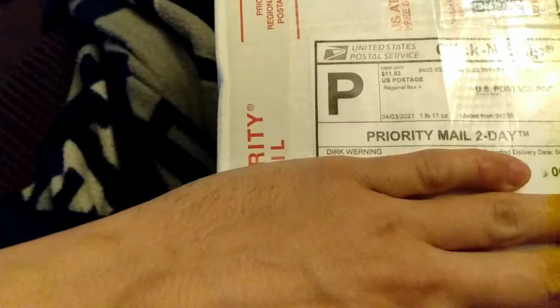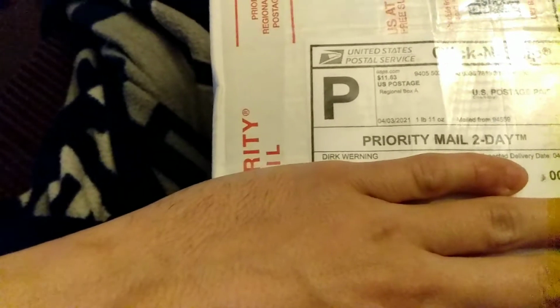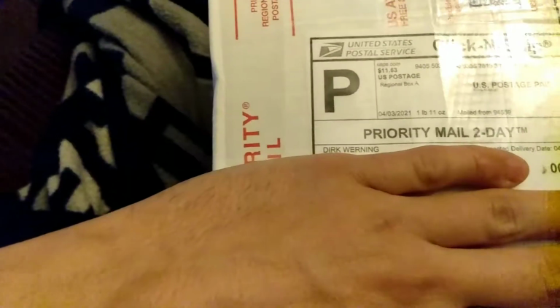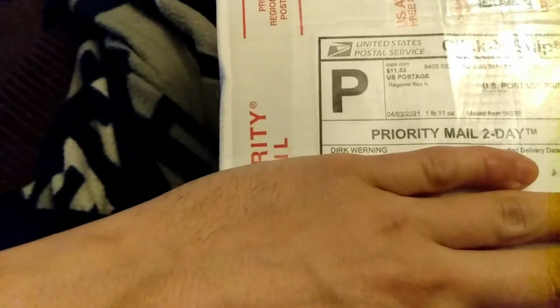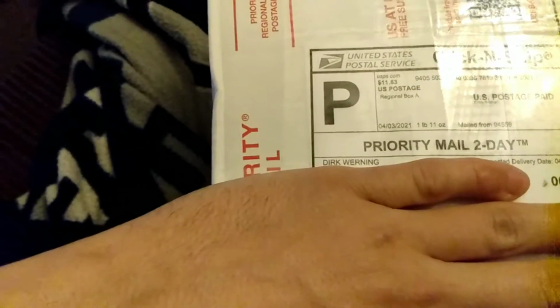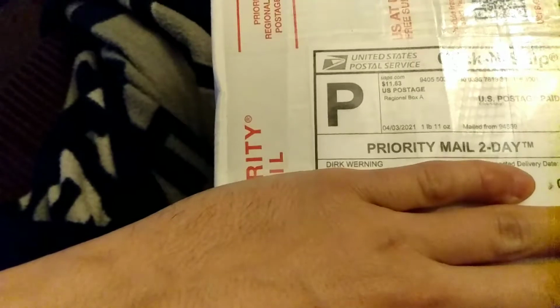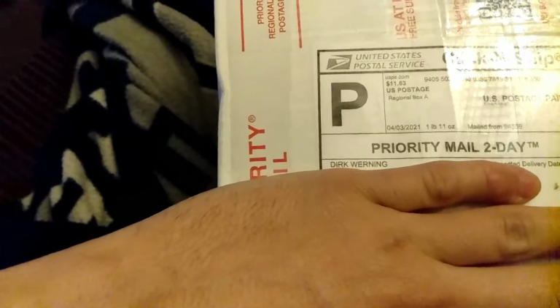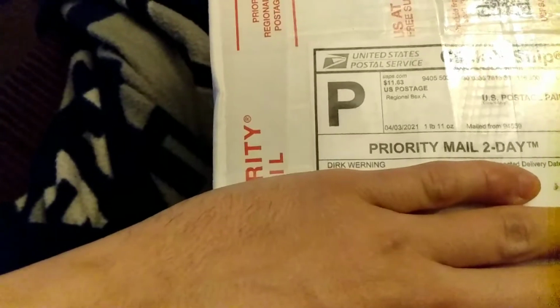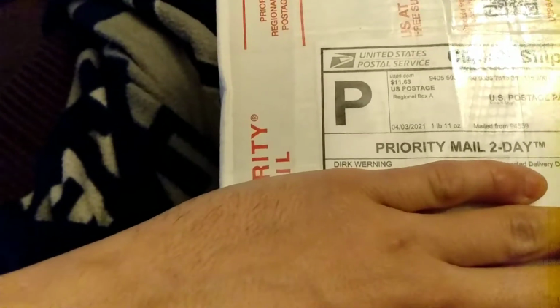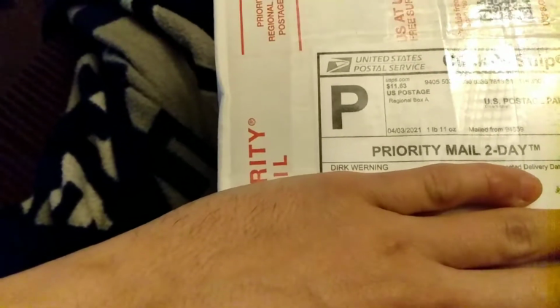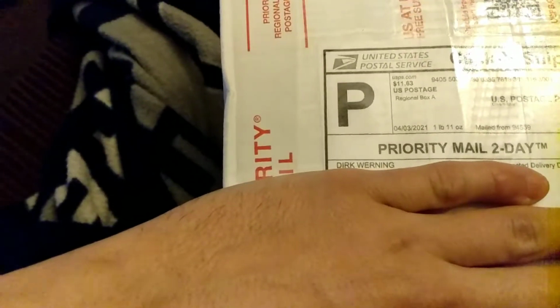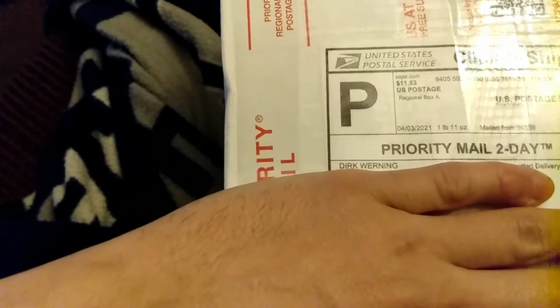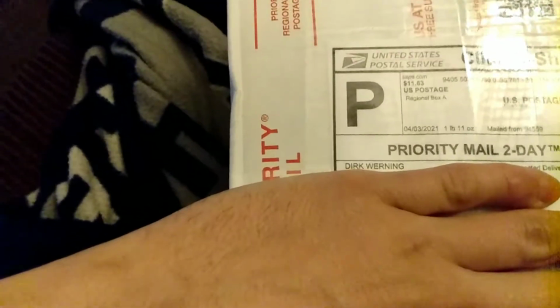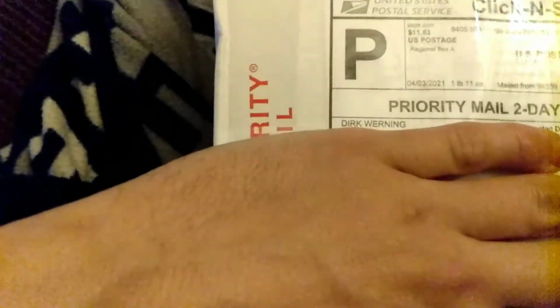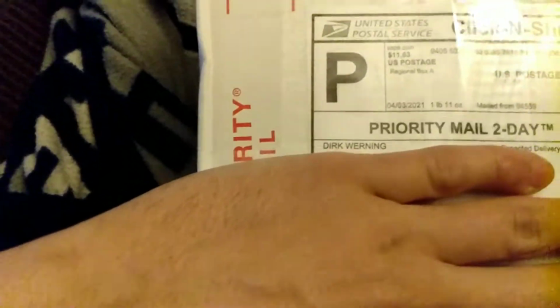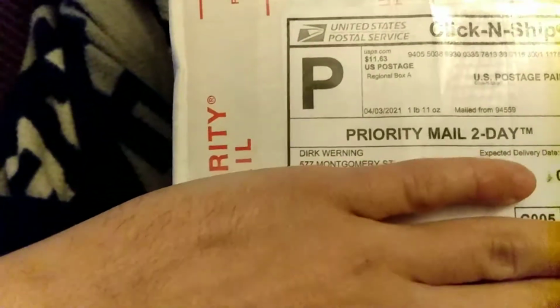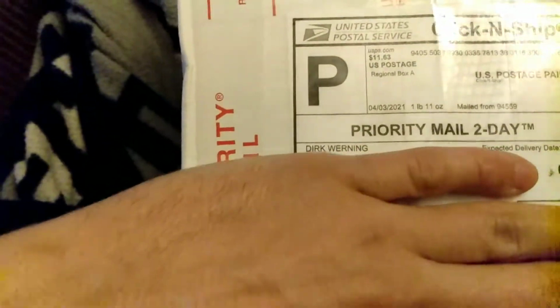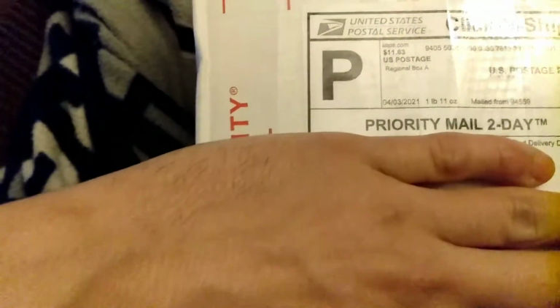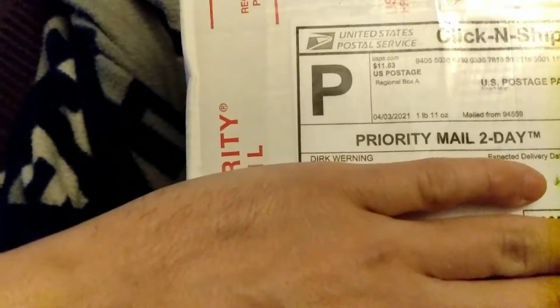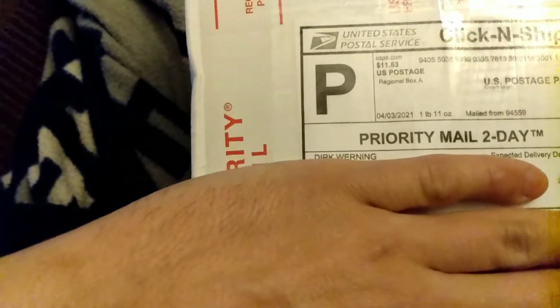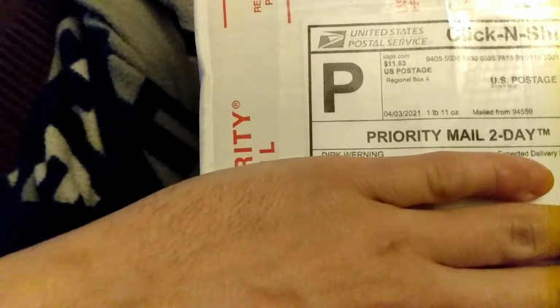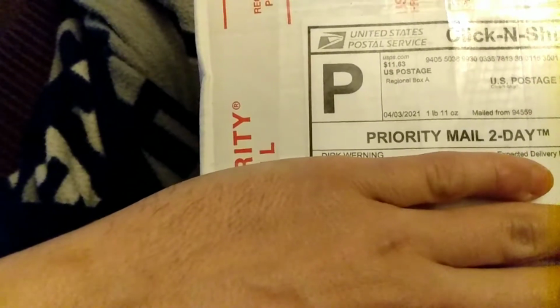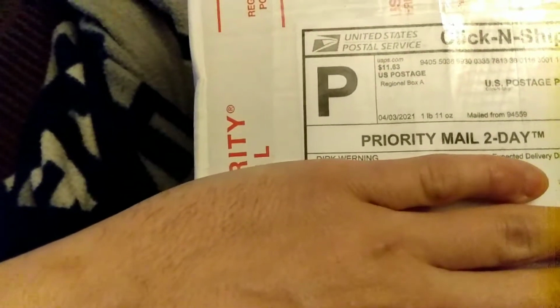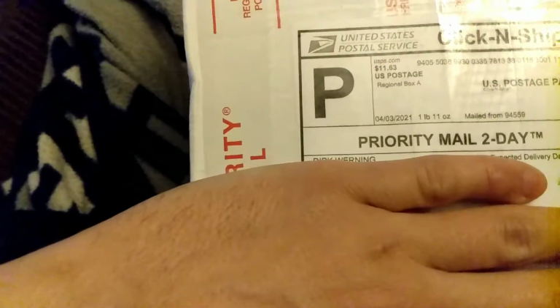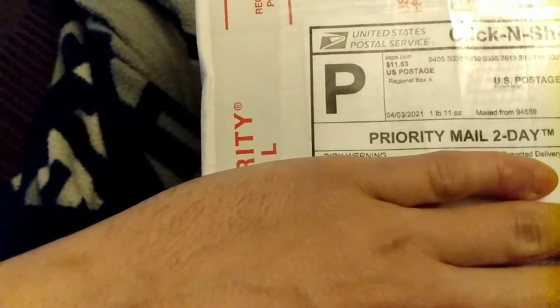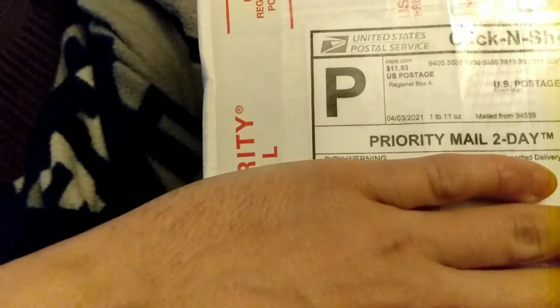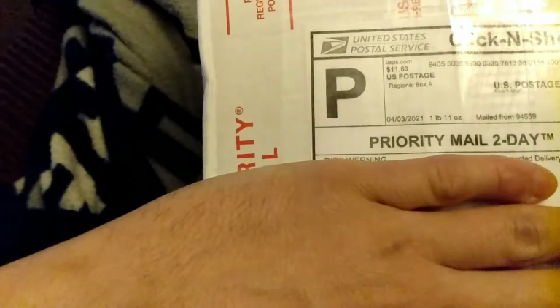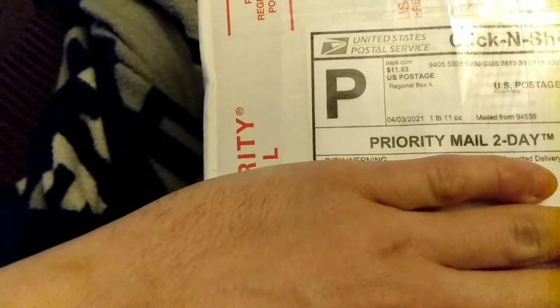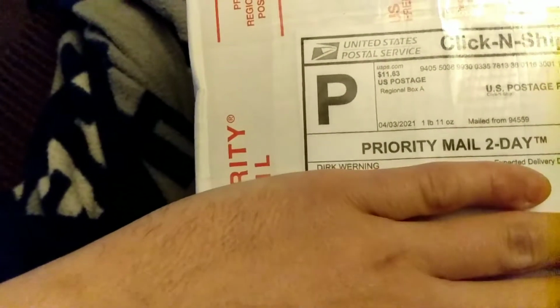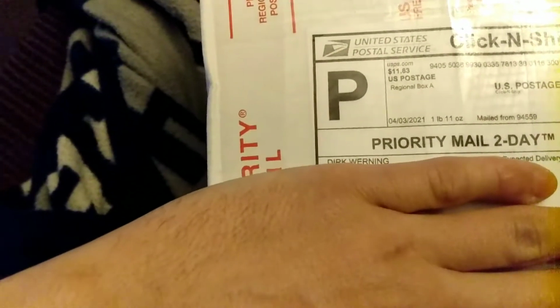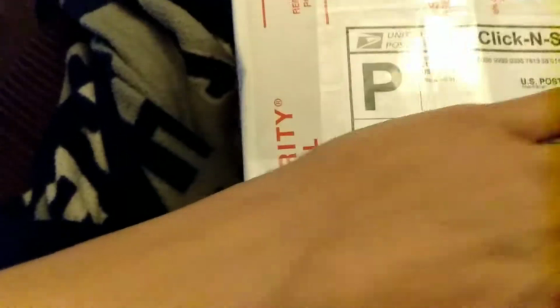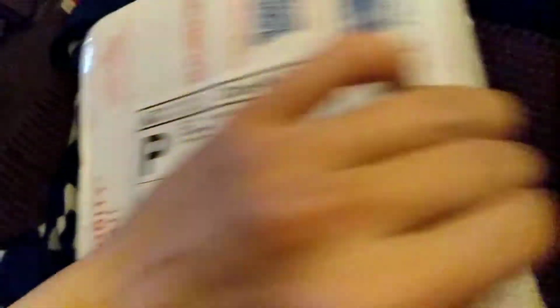Welcome back guys, this is Alex's Knives and Such, where 'such' stands for EDC gear. Today I got an unboxing from Dirk Werning on YouTube.